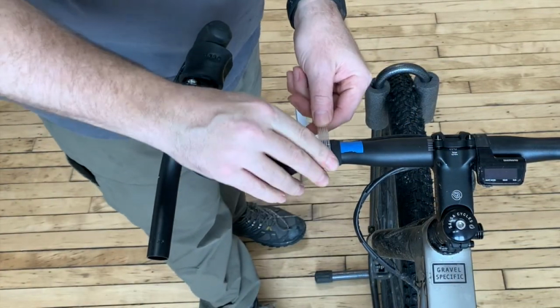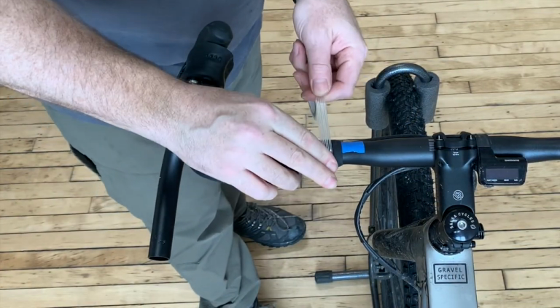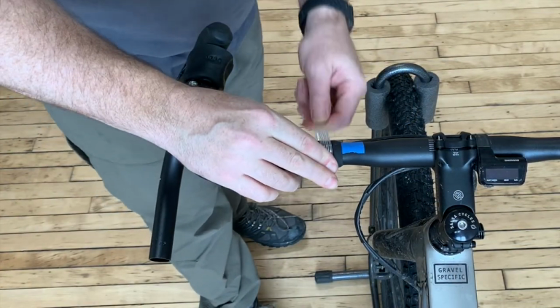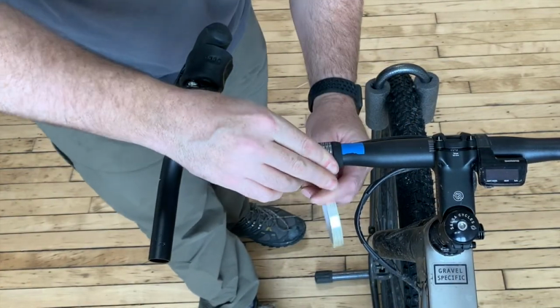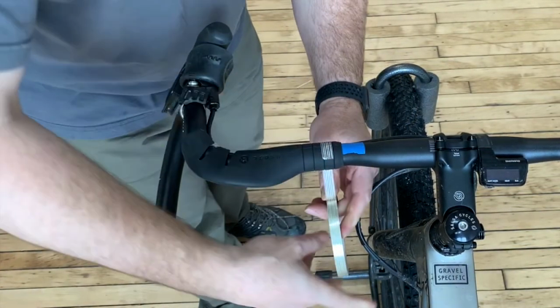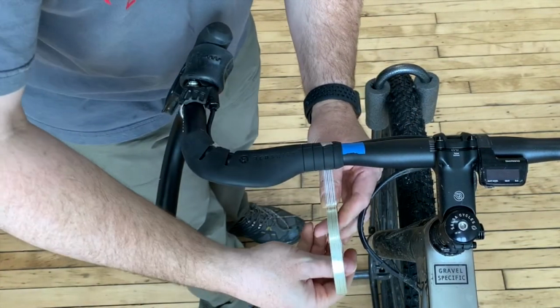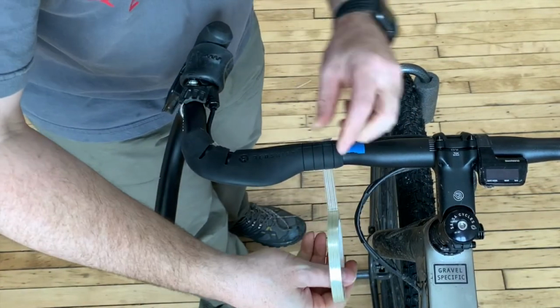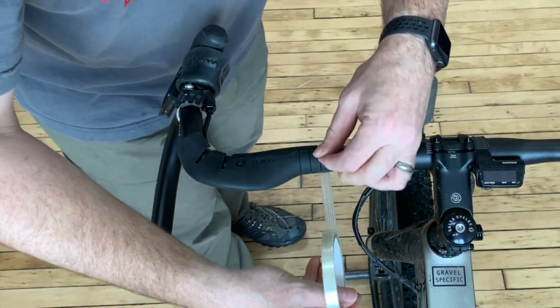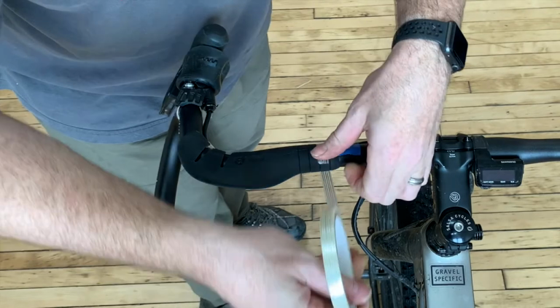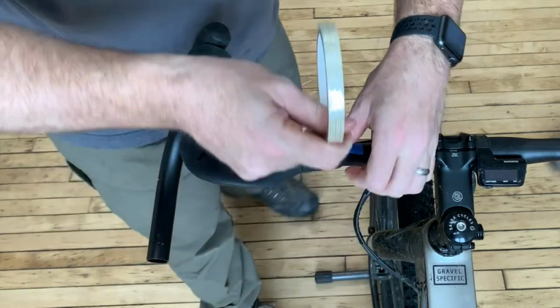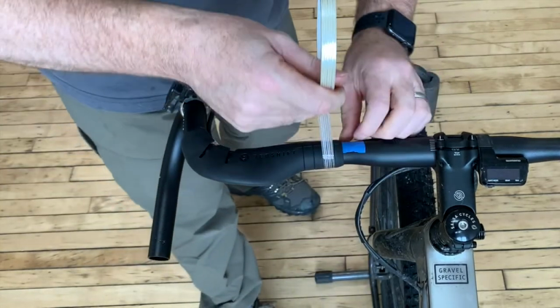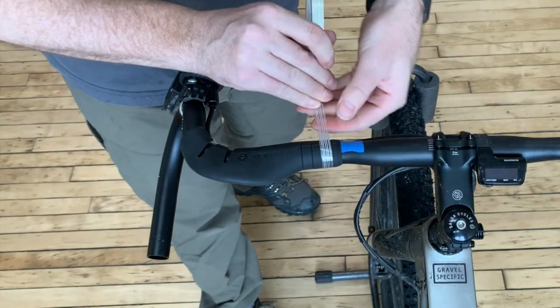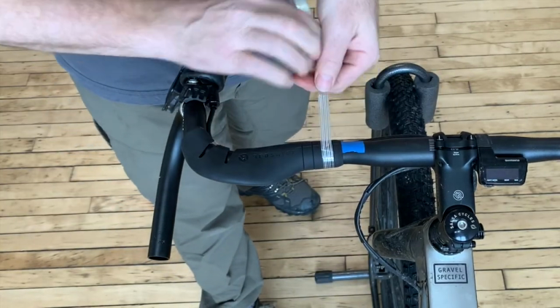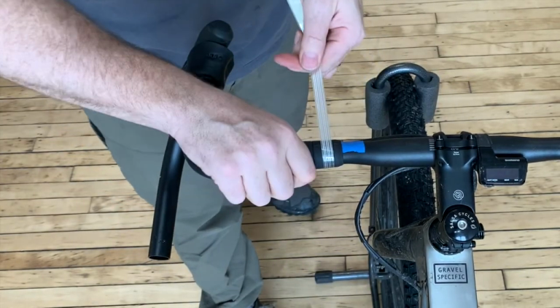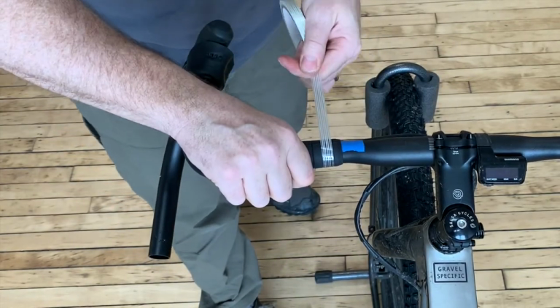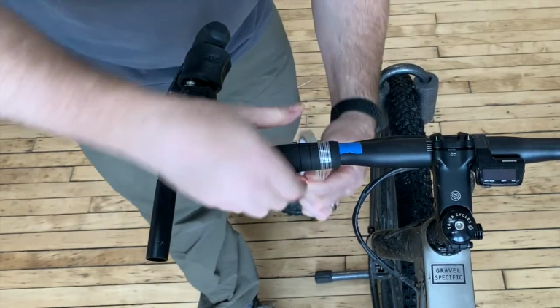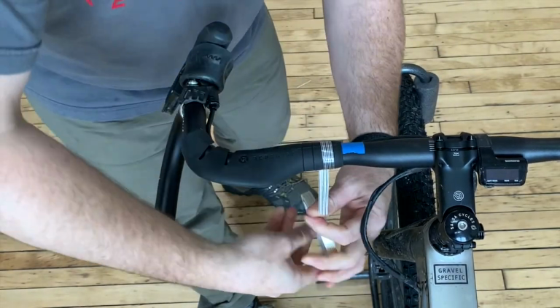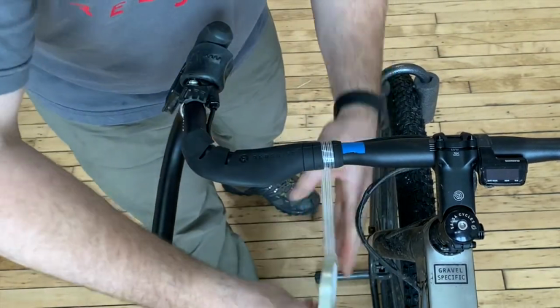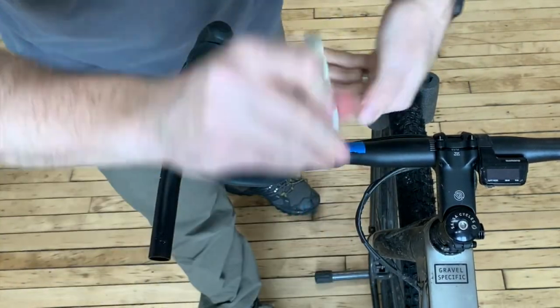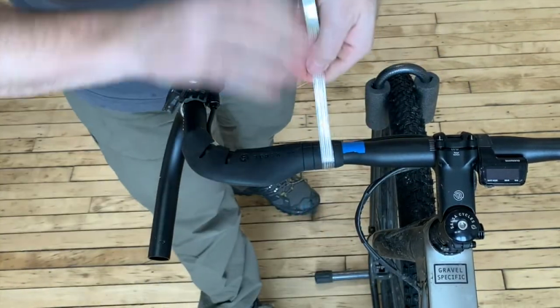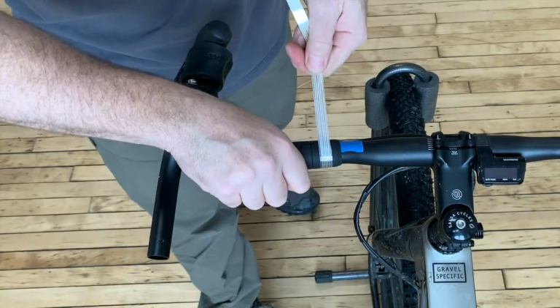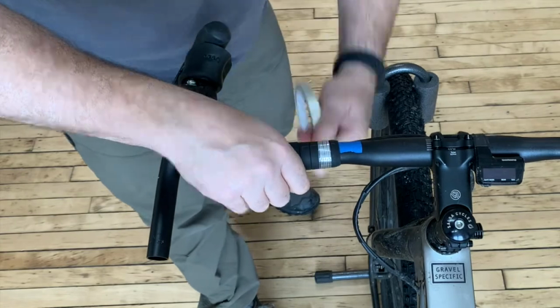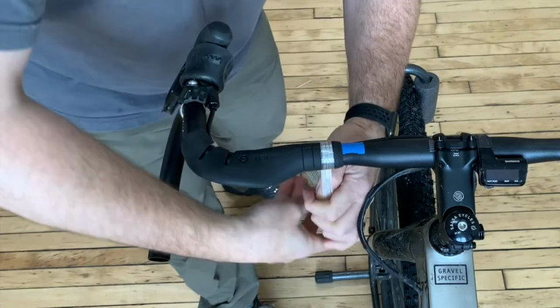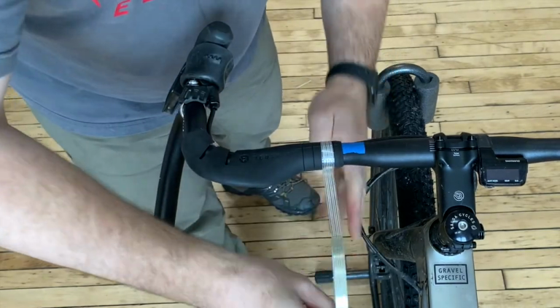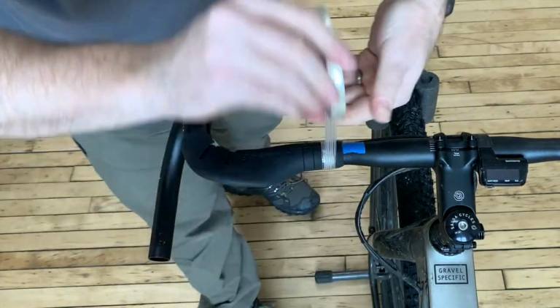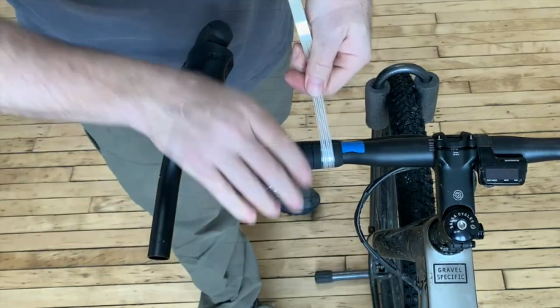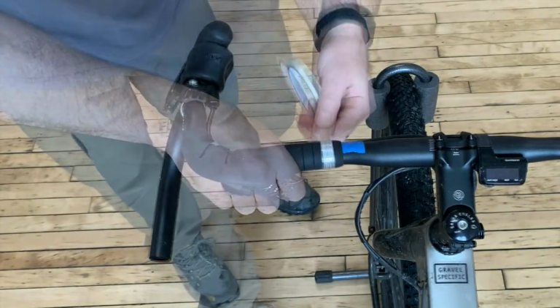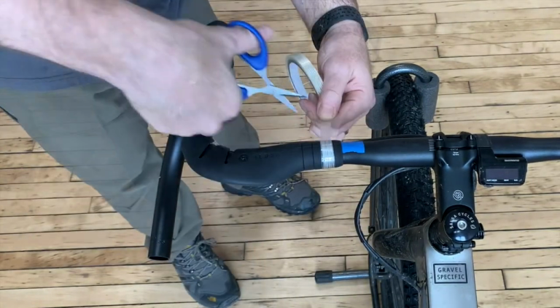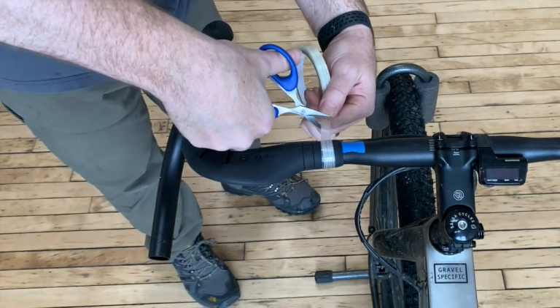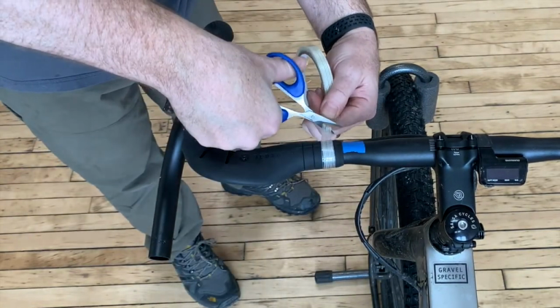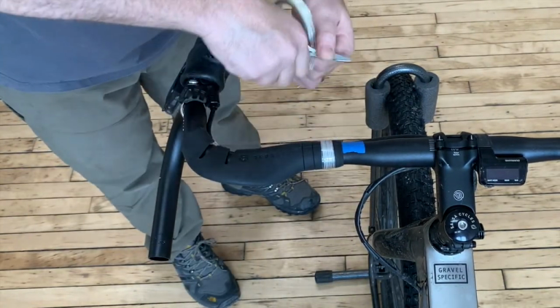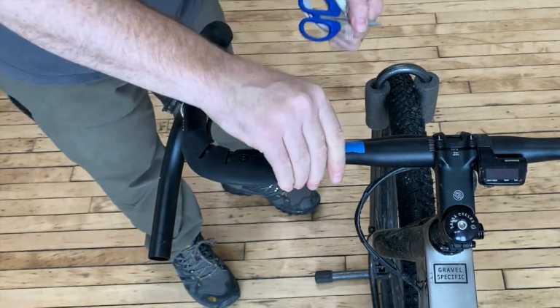Using the provided roll of fiber reinforced tape, secure the grip to the handlebar in the four locations shown, using three full wraps of tape at each location. Pull the tape firmly while wrapping.